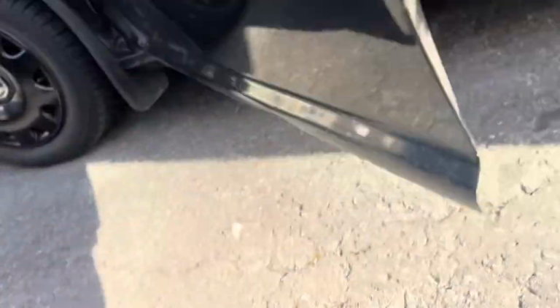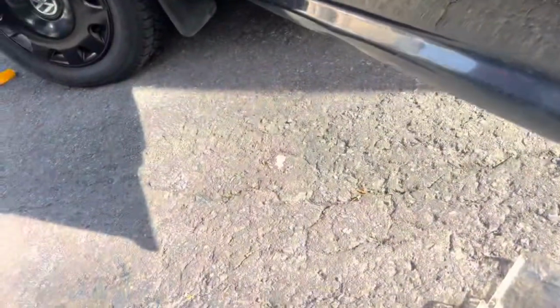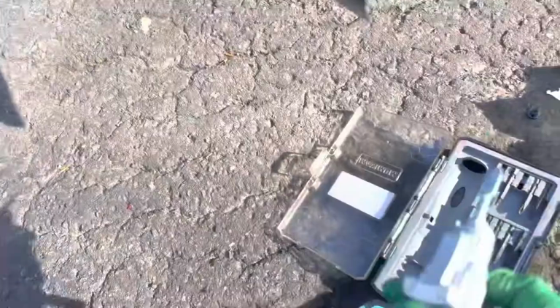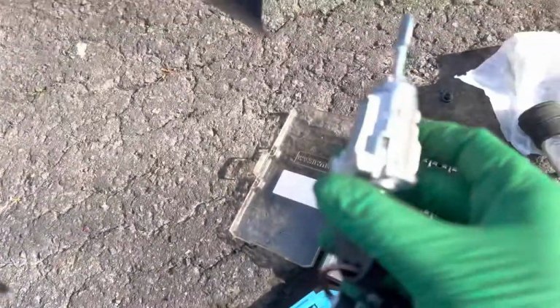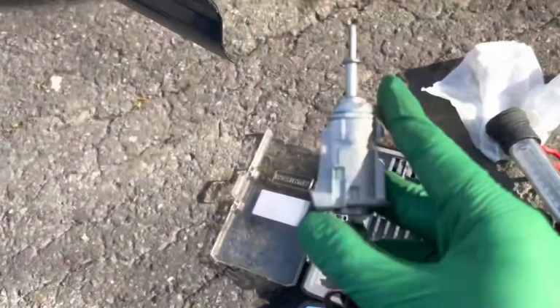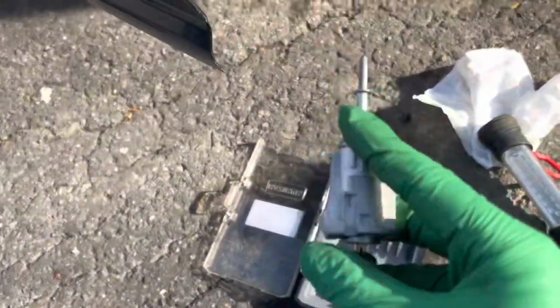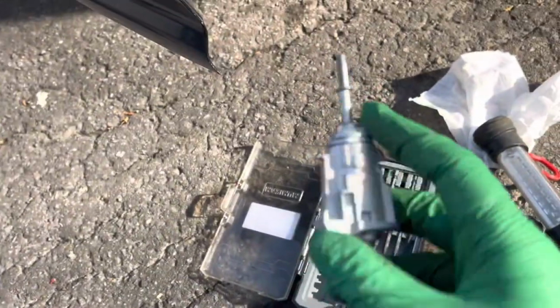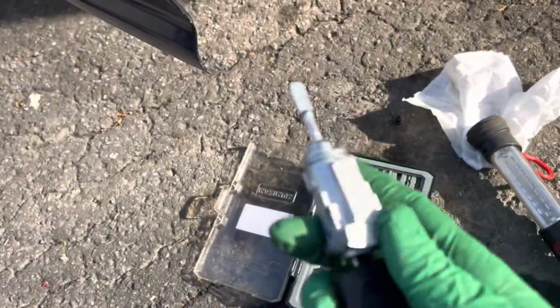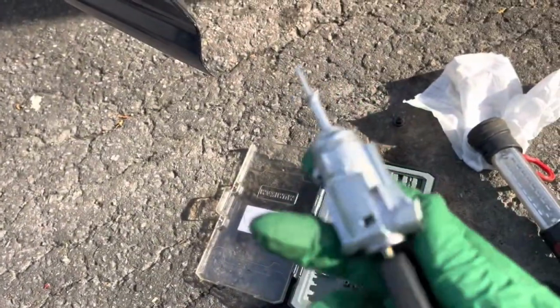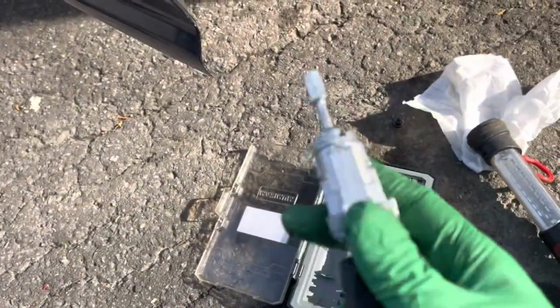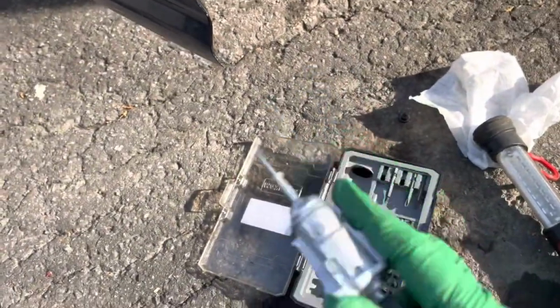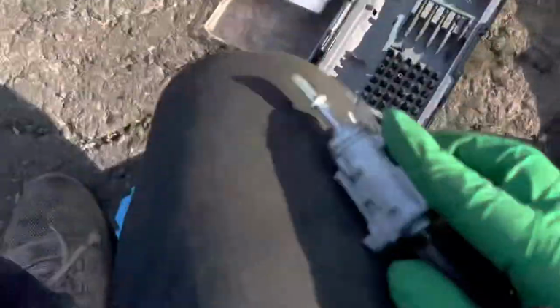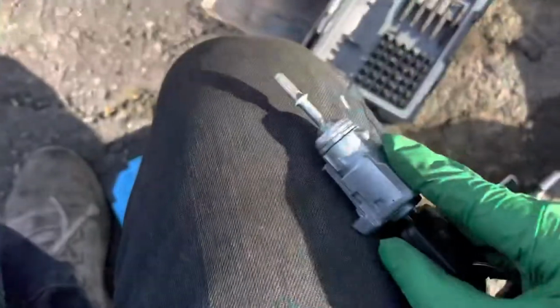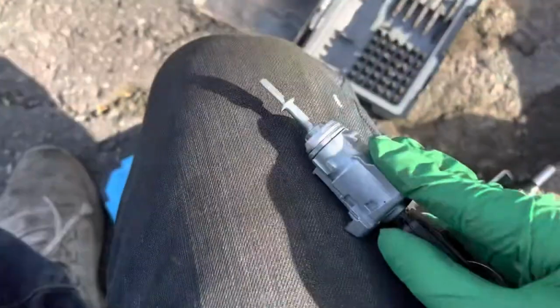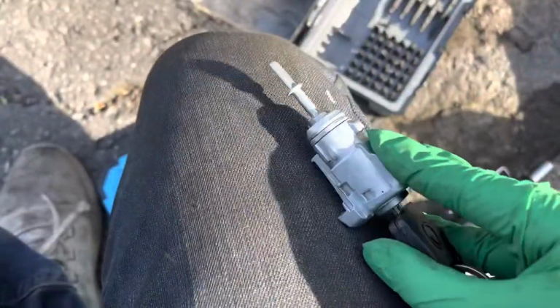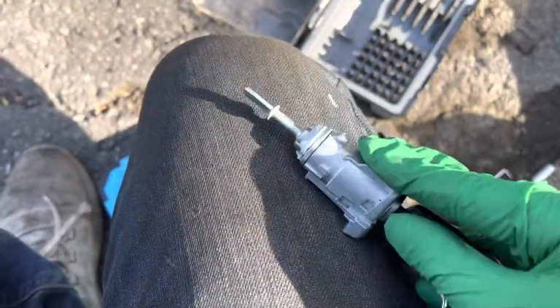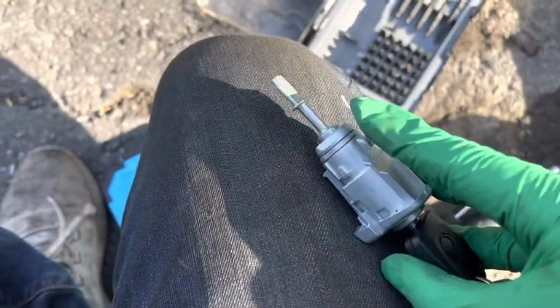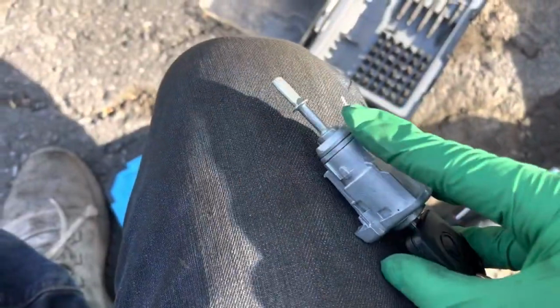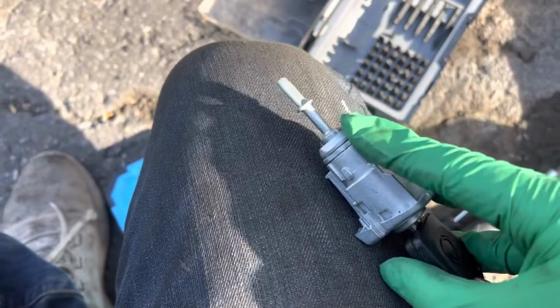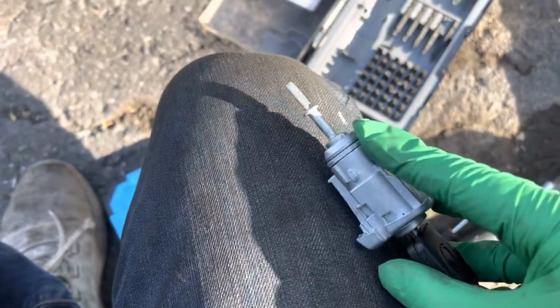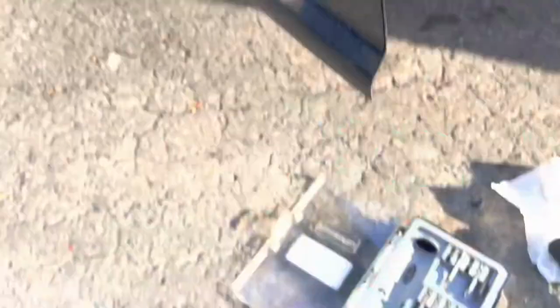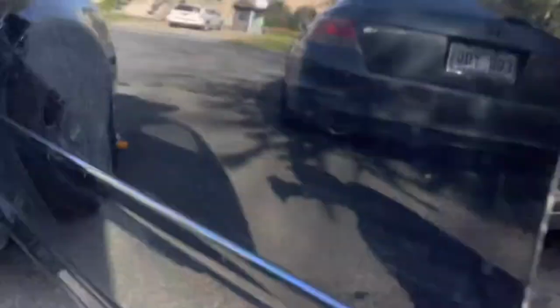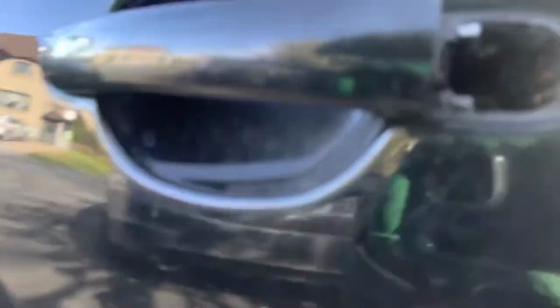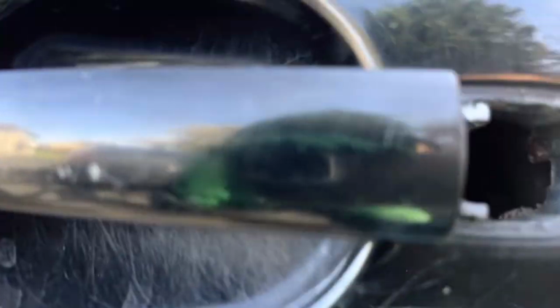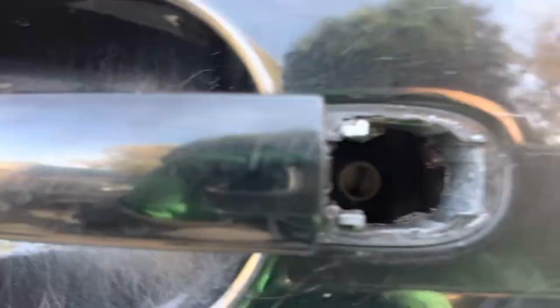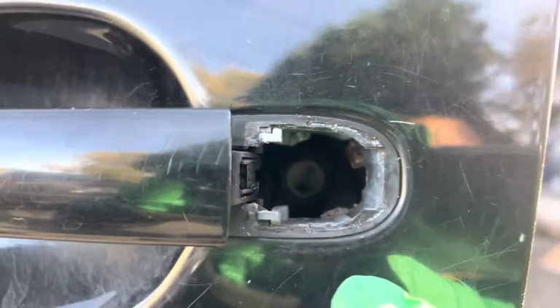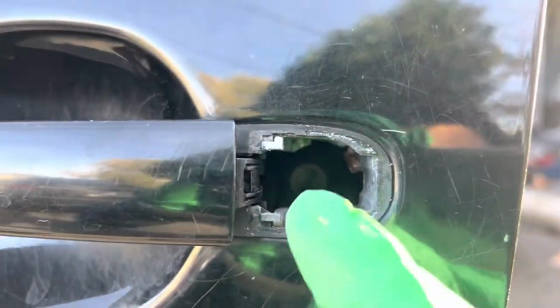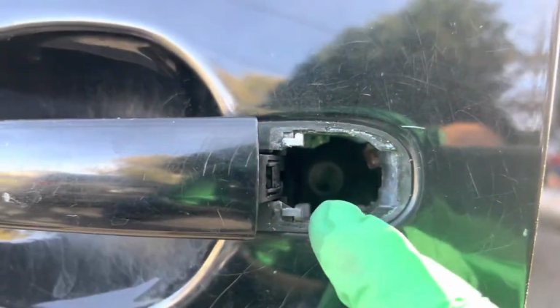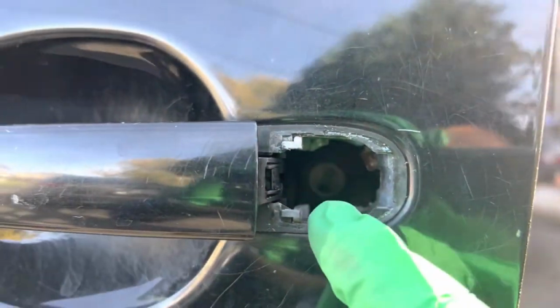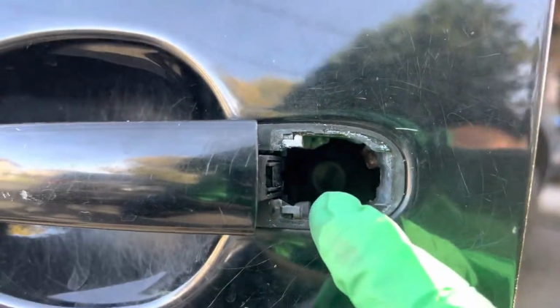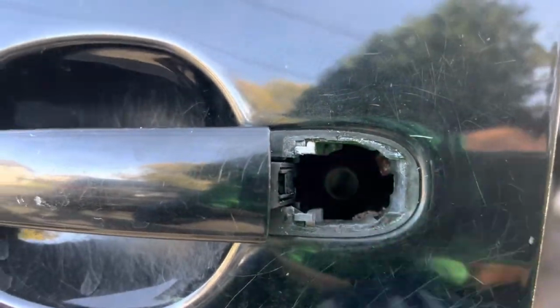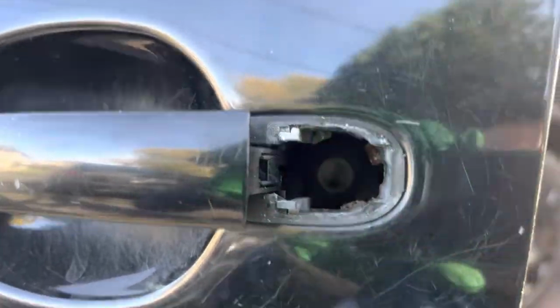Just swap it and make sure the new barrel works. You'll see when you turn it, this part will lock and unlock. There's a part here that it connects to.